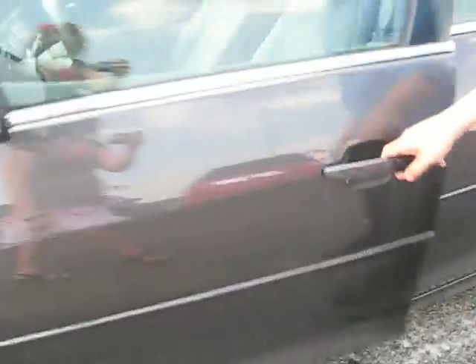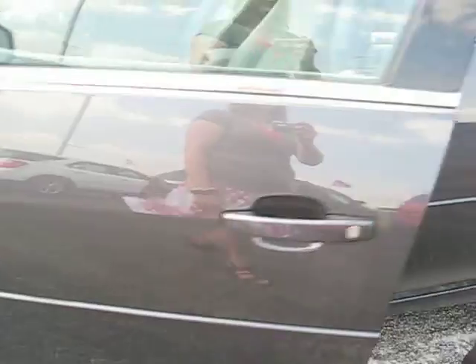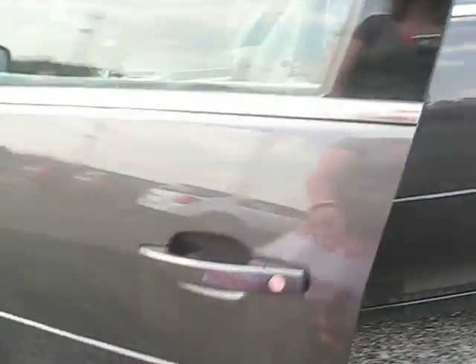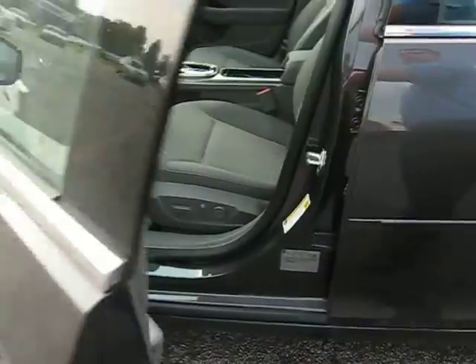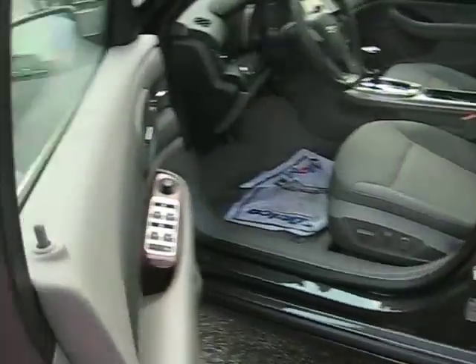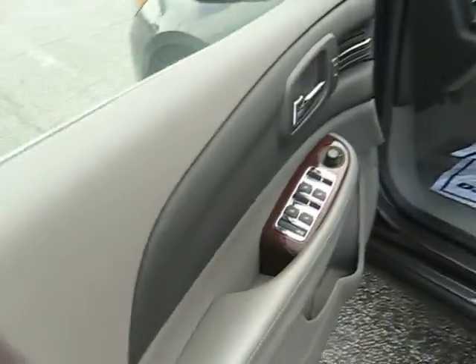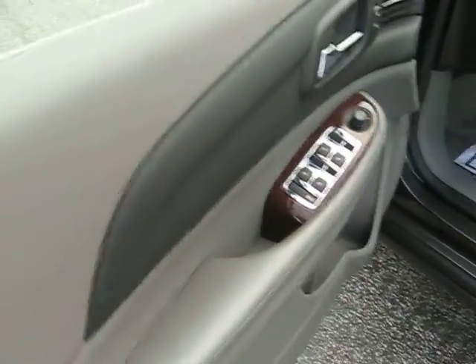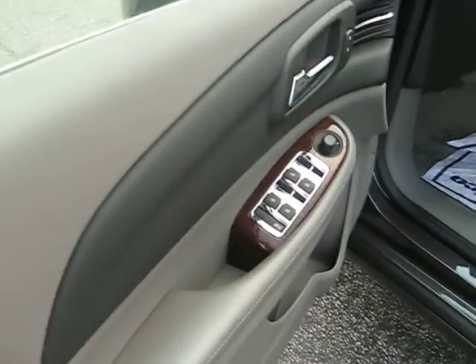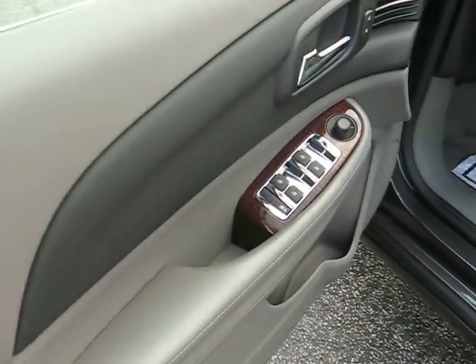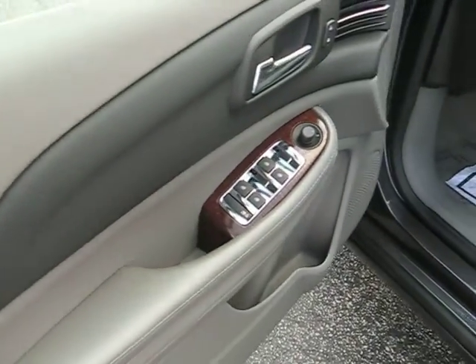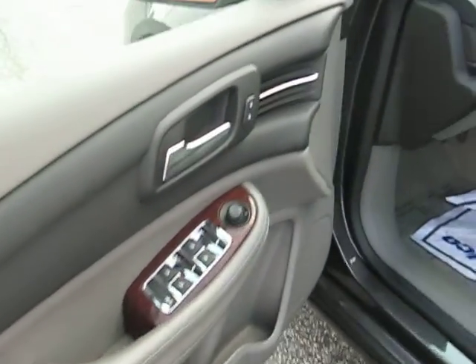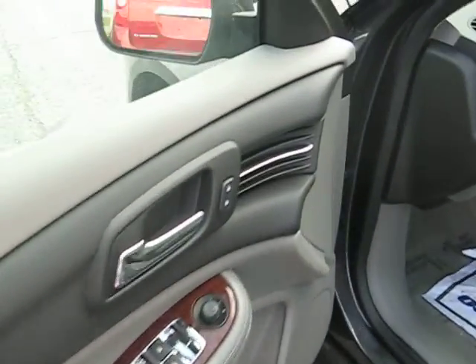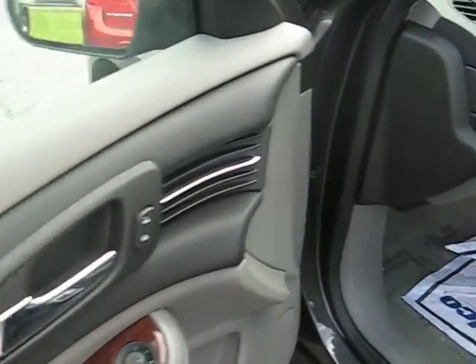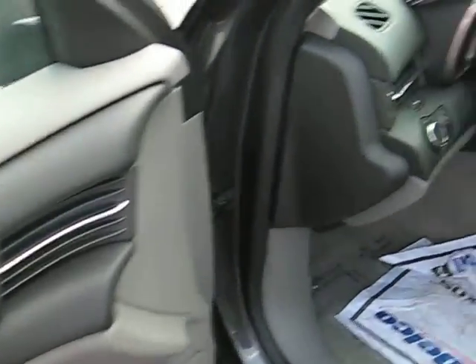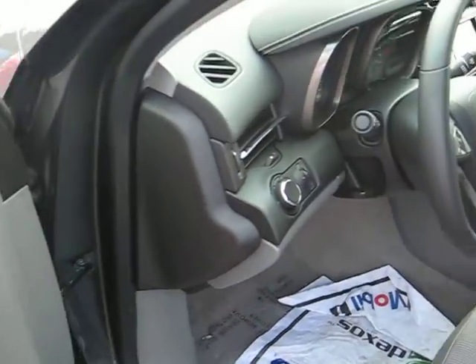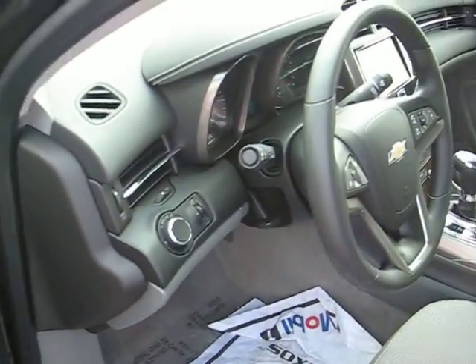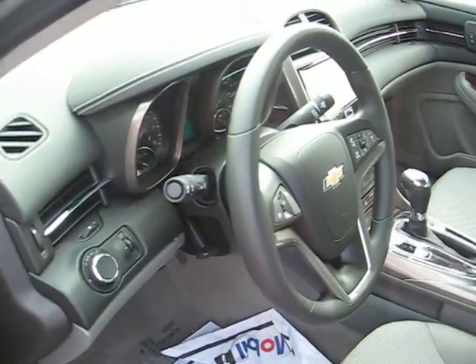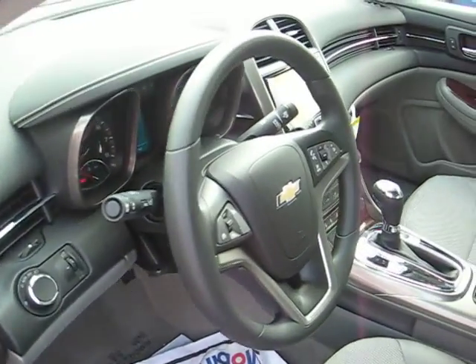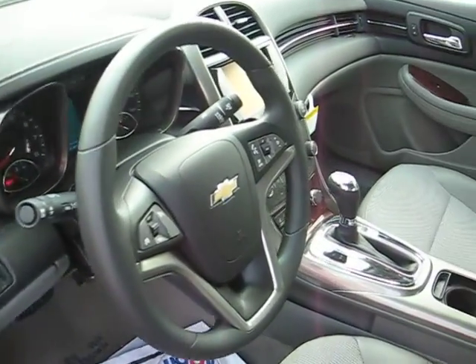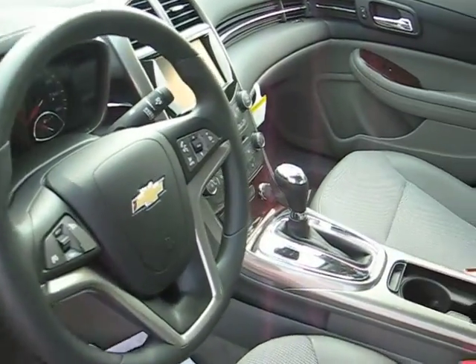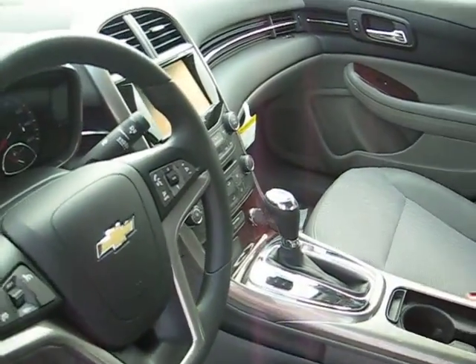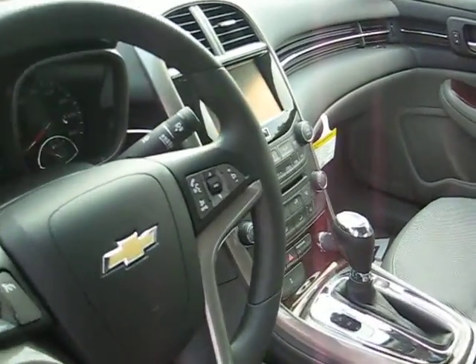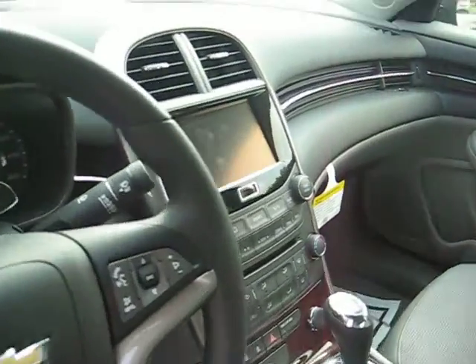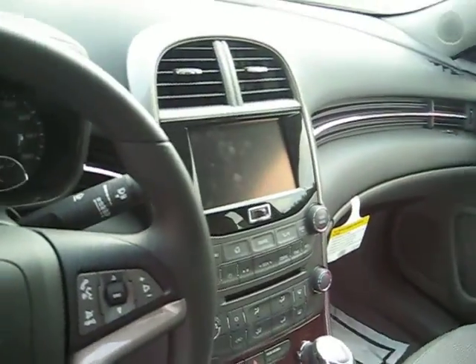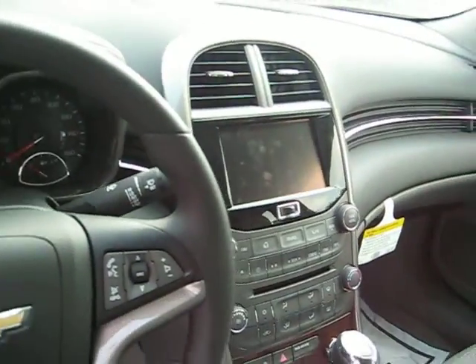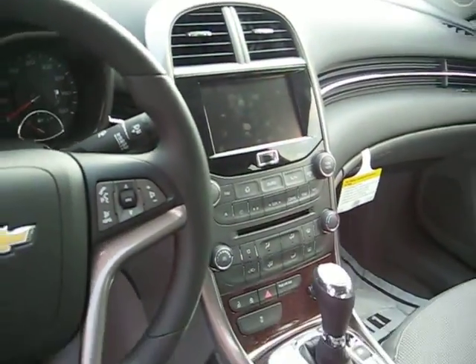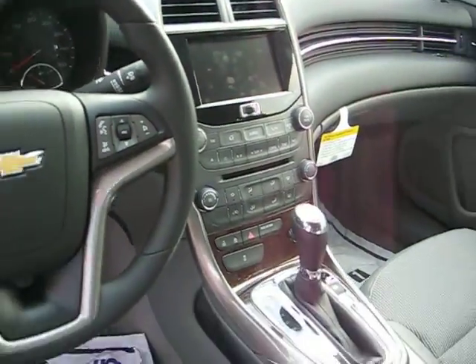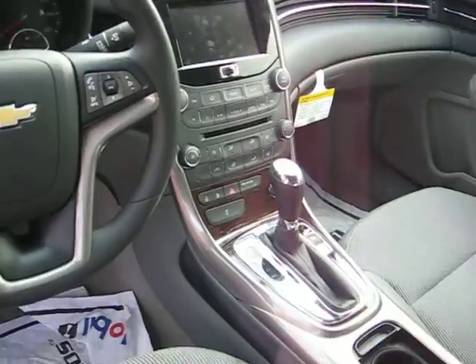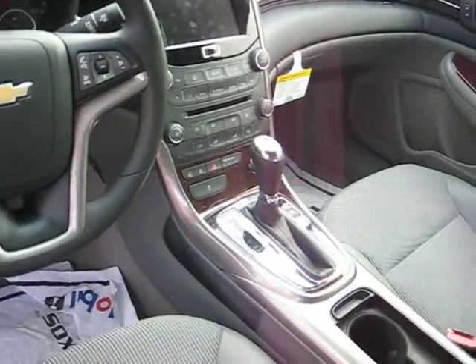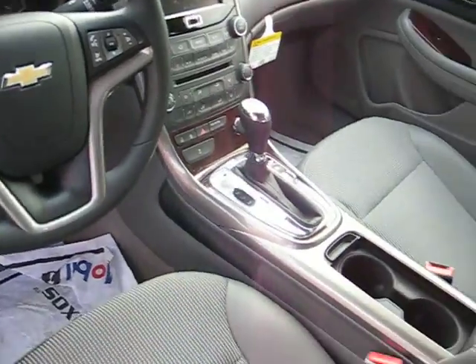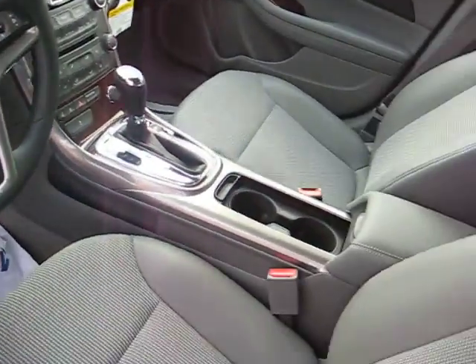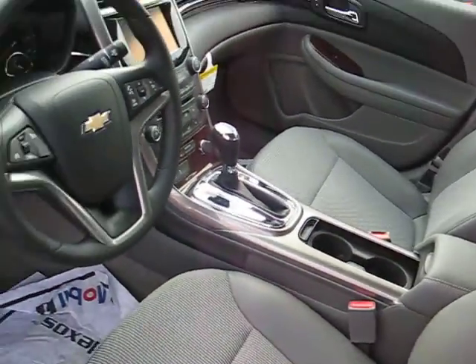Taking you inside the vehicle. You've got power windows, power door locks, and remote keyless access. You've got a 7-inch screen, CD player, MP3 player, auxiliary input, USB port, and XM radio.